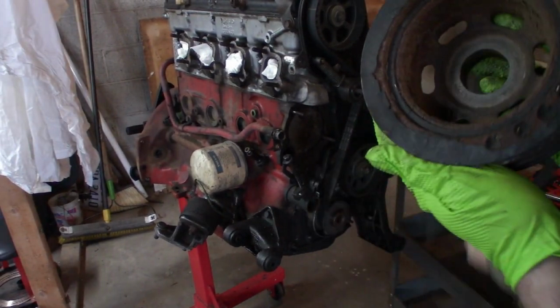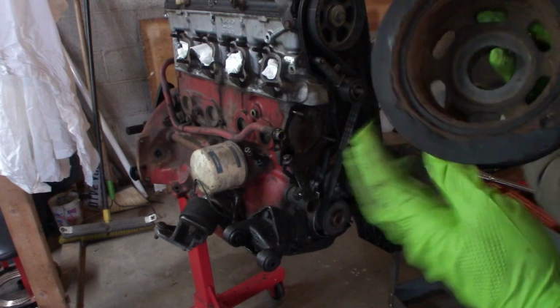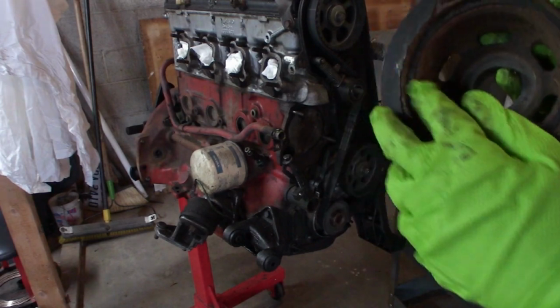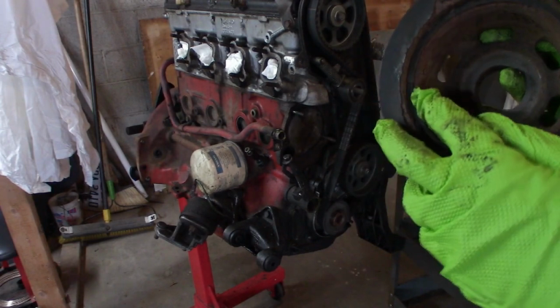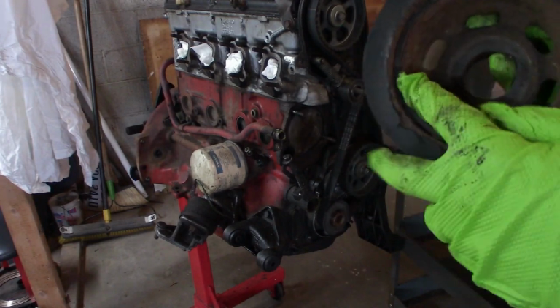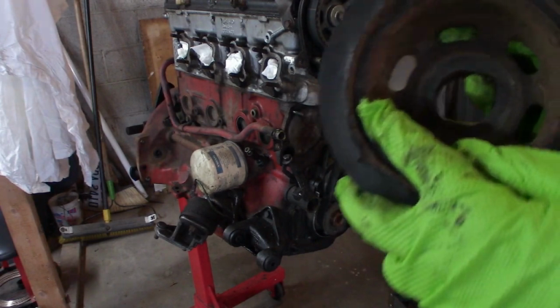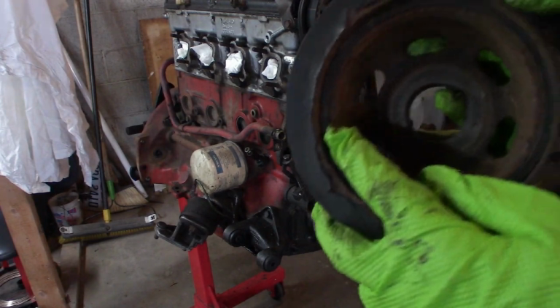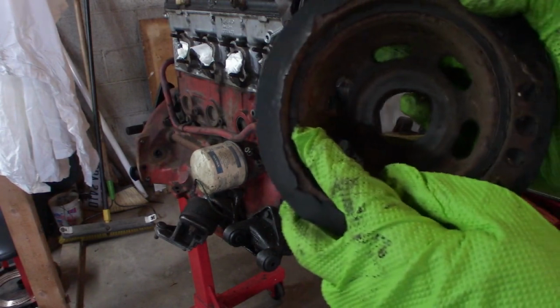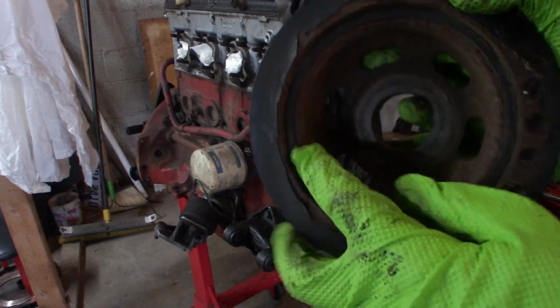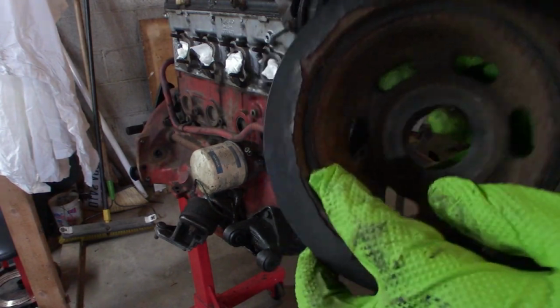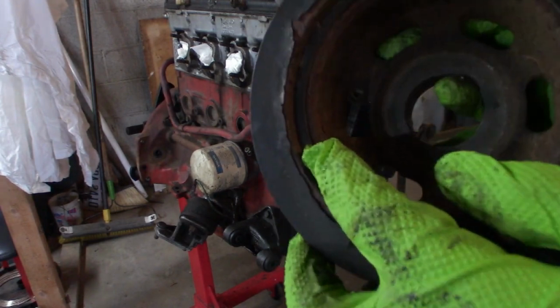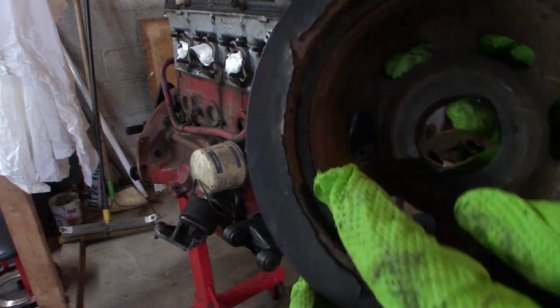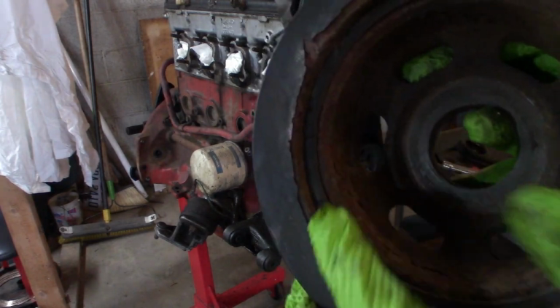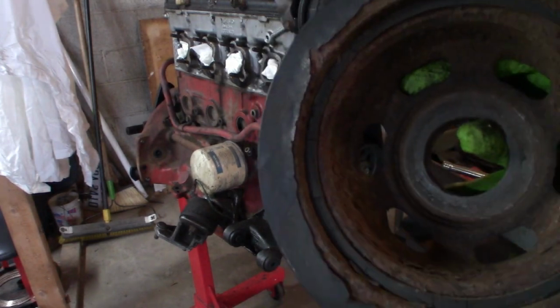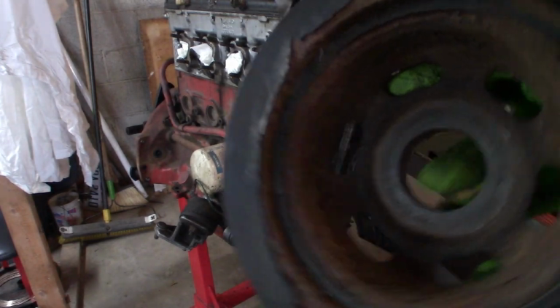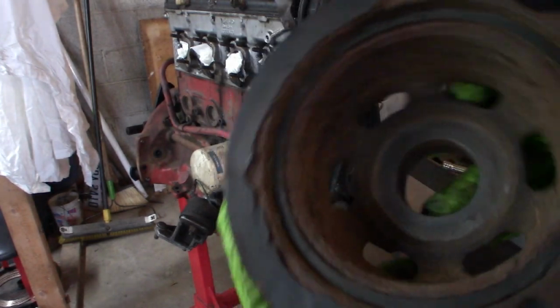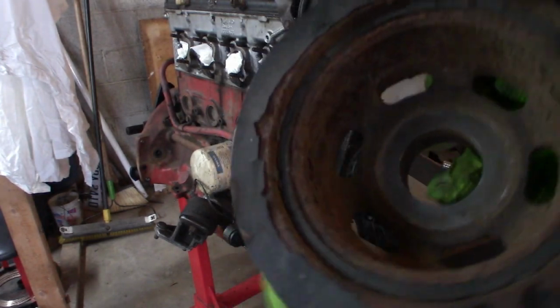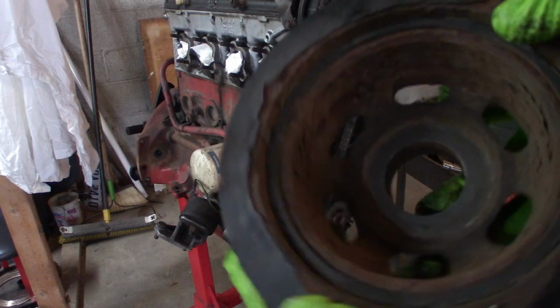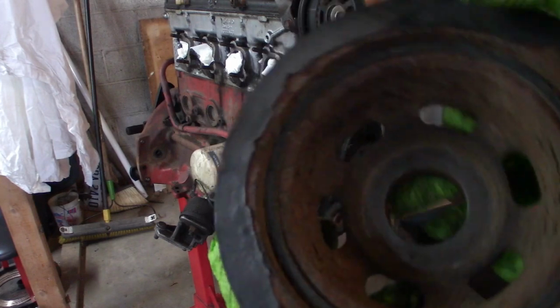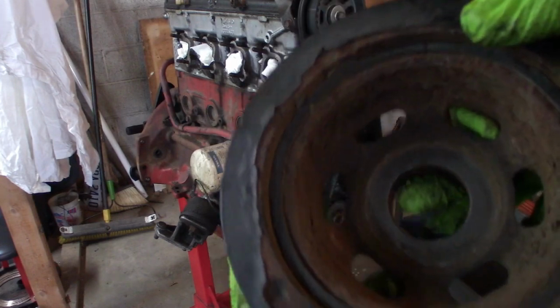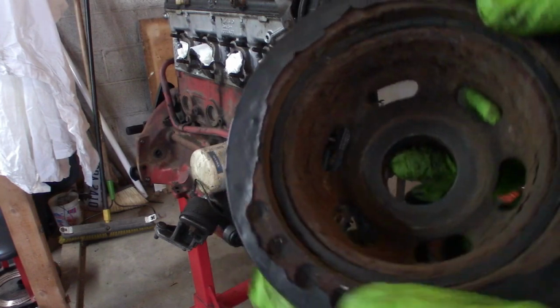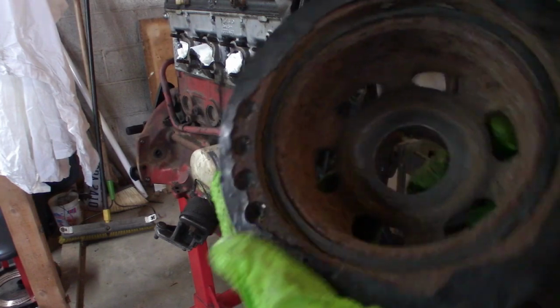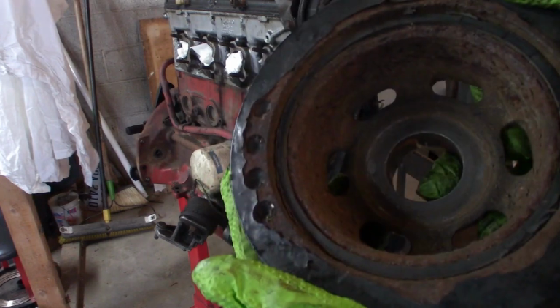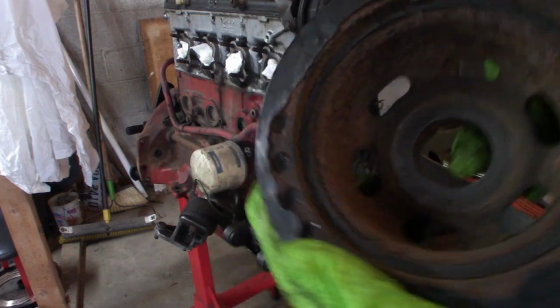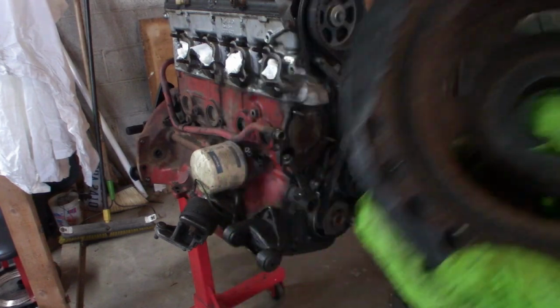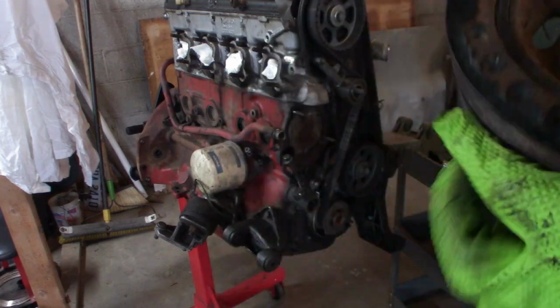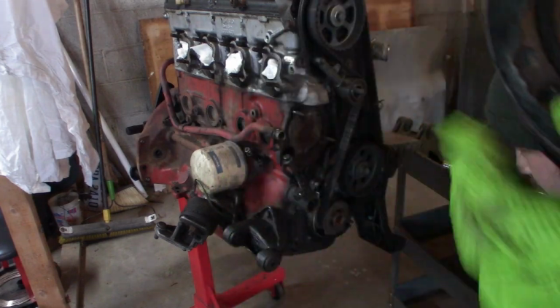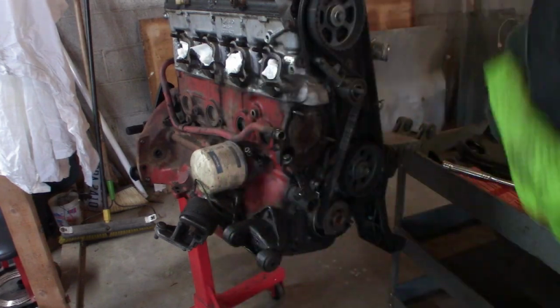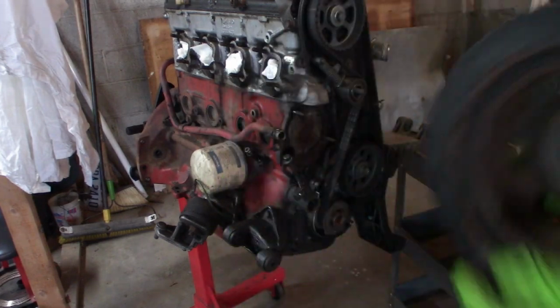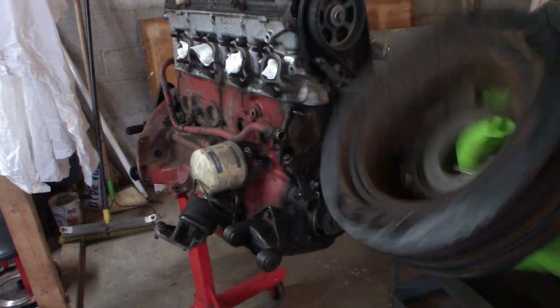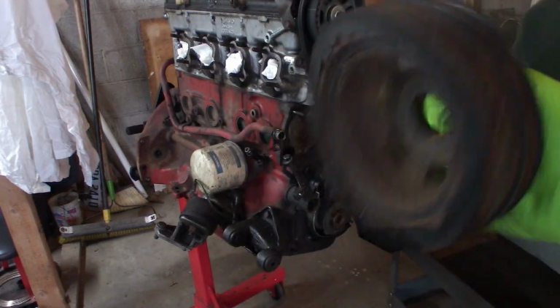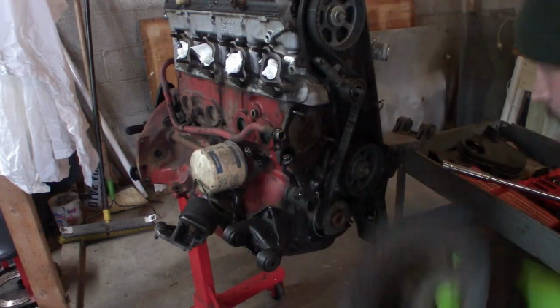It's all cracked — see all that cracking — we're going to have to replace that.